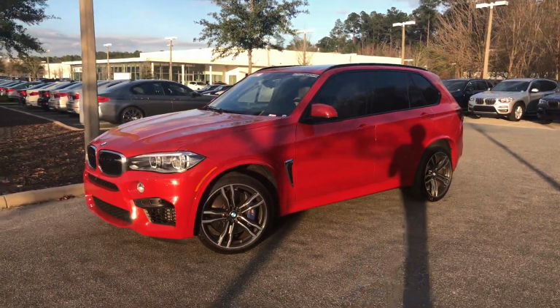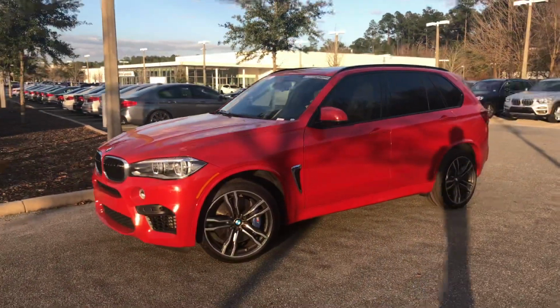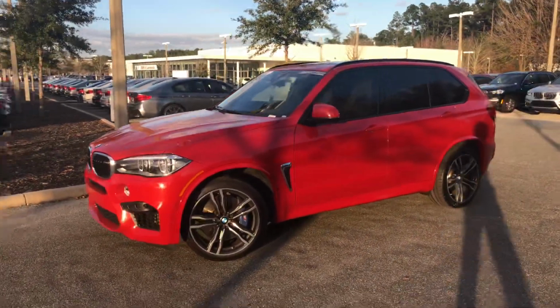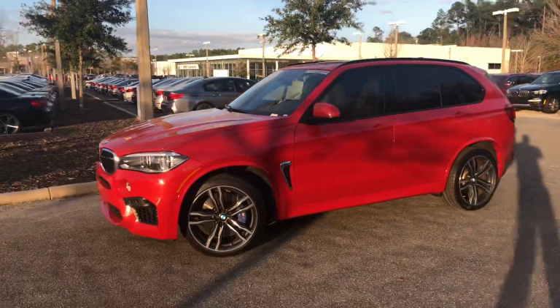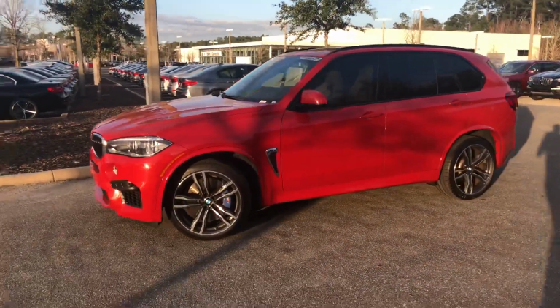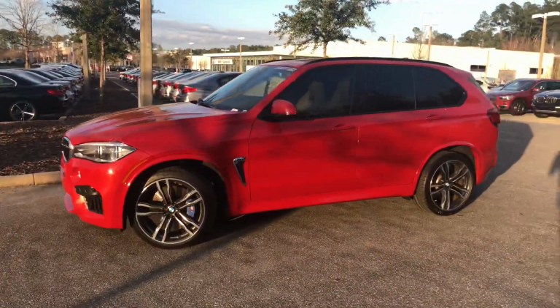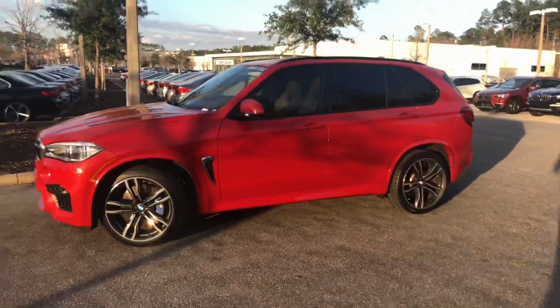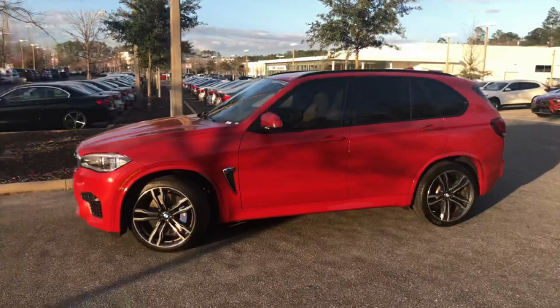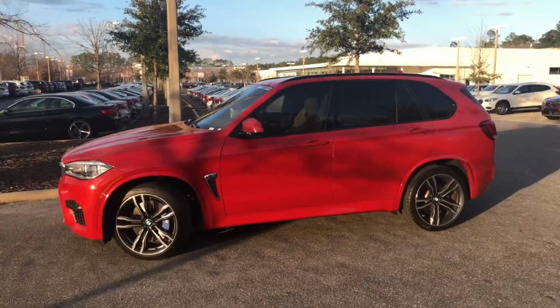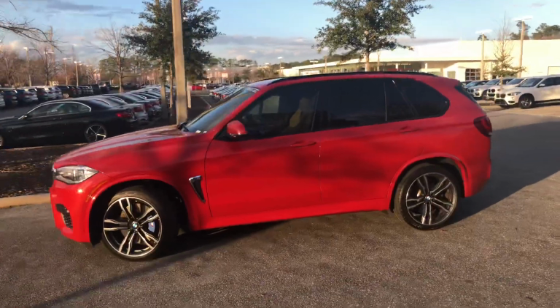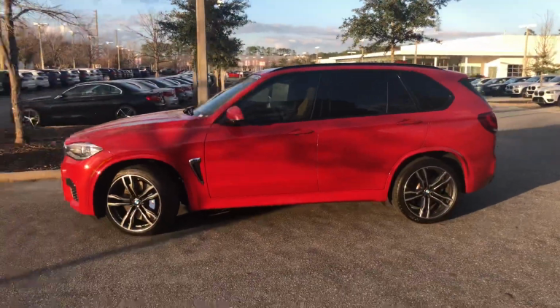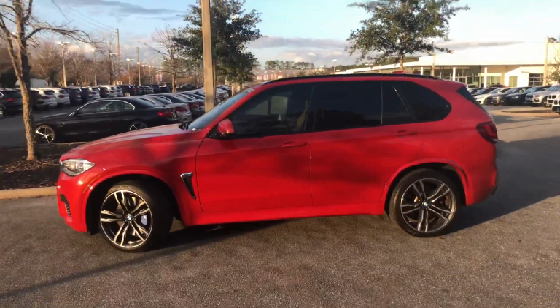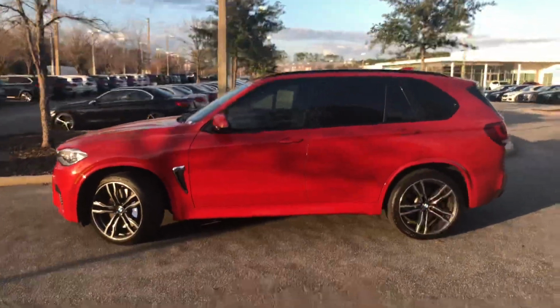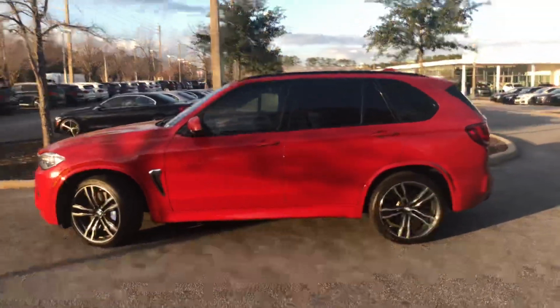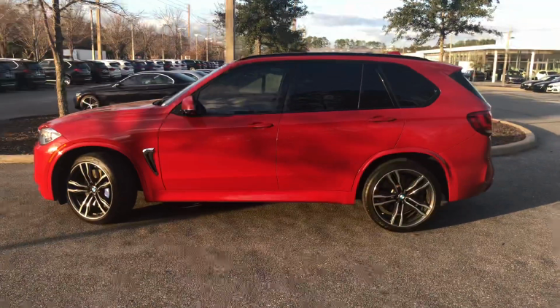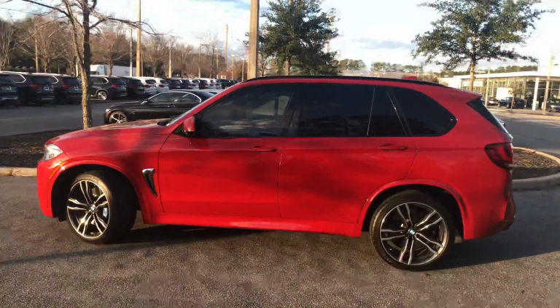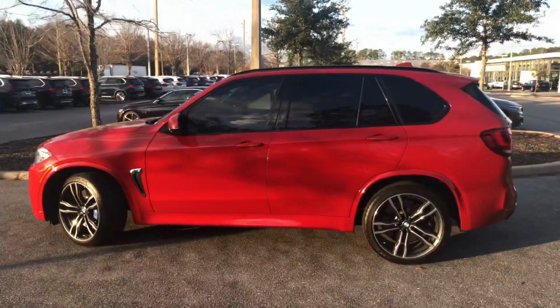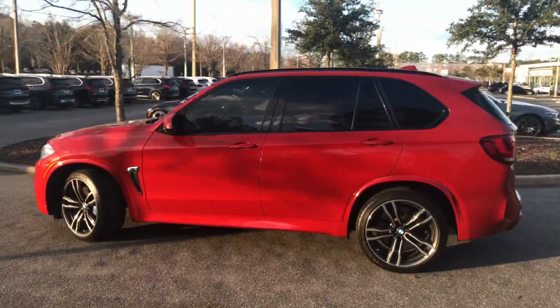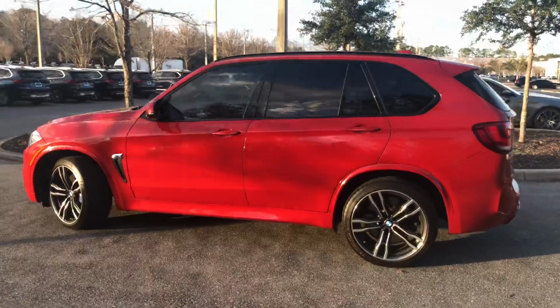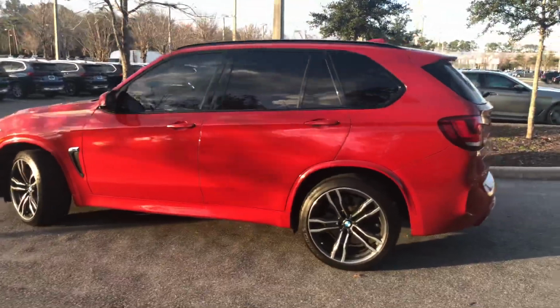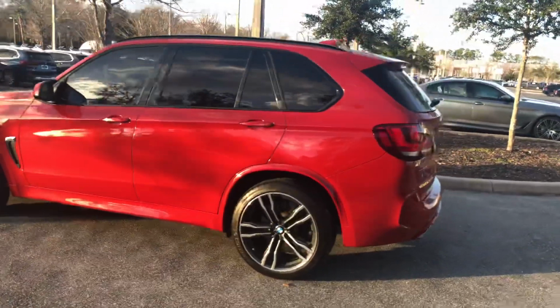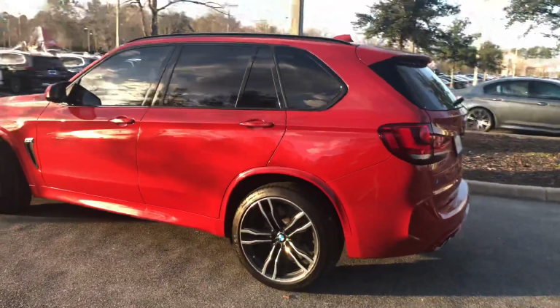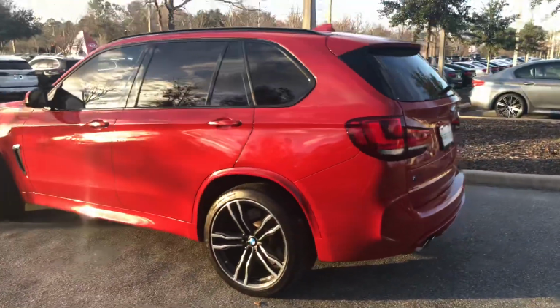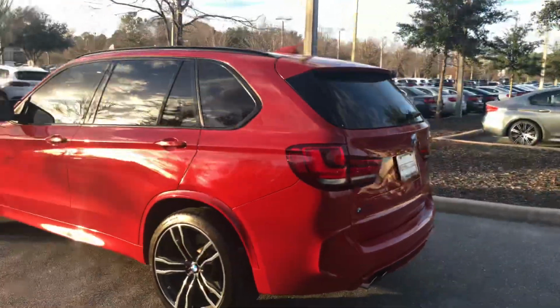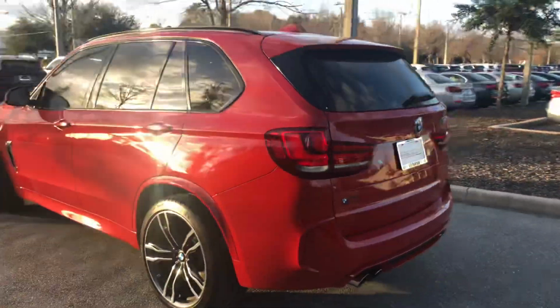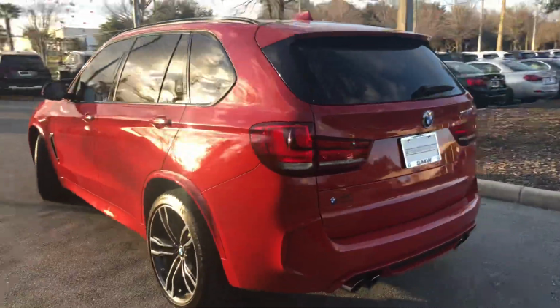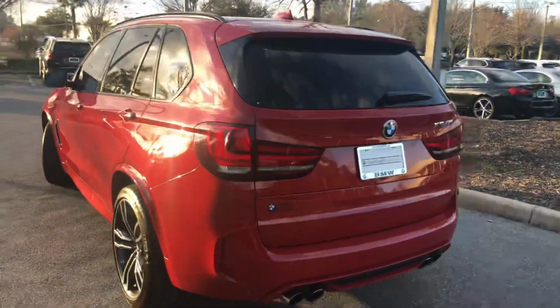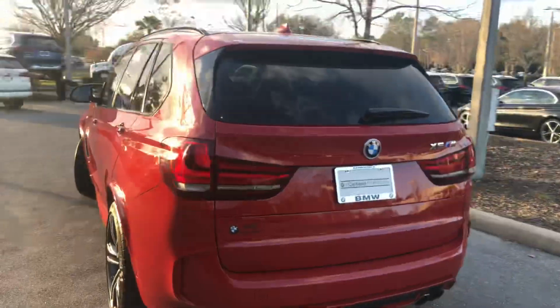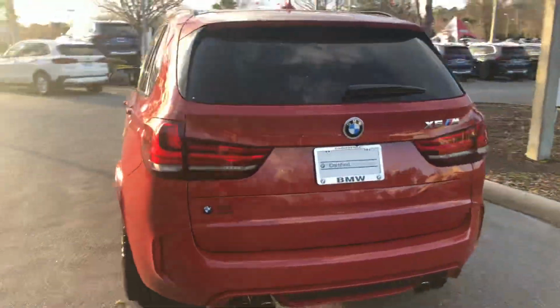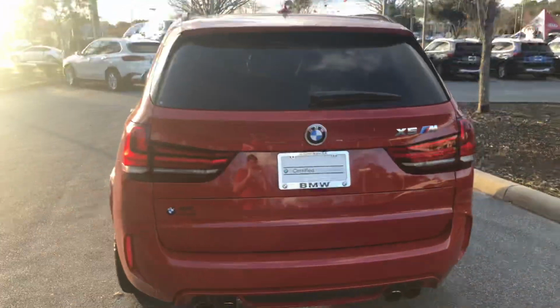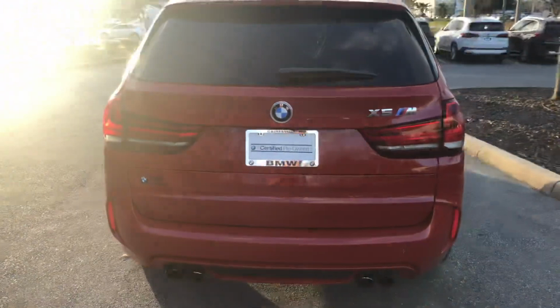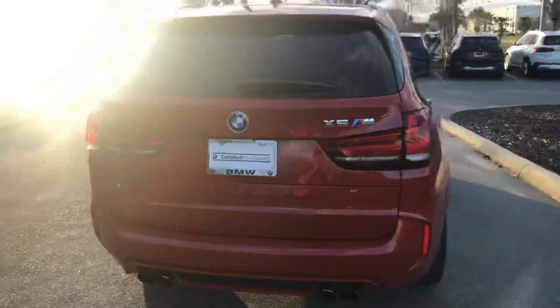Hey, this is Jacob from the BMW store. I just wanted to do a quick video on this 2016 BMW X5M. This is a Melbourne red metallic exterior. Beautiful car, one owner.